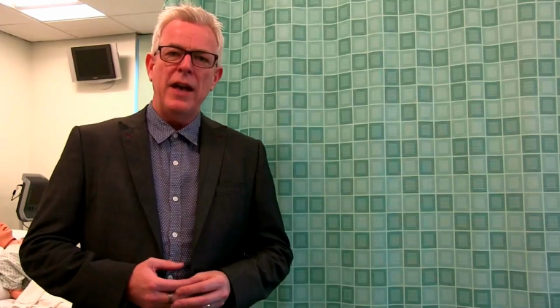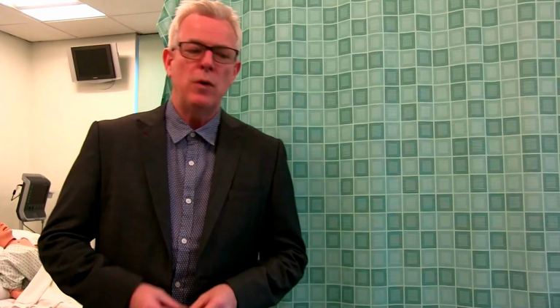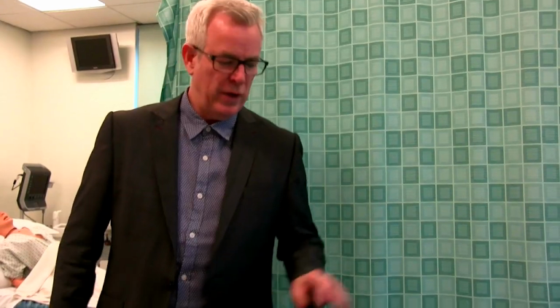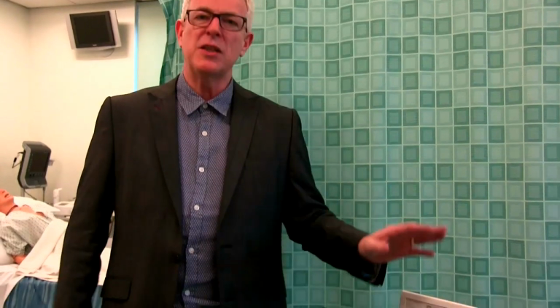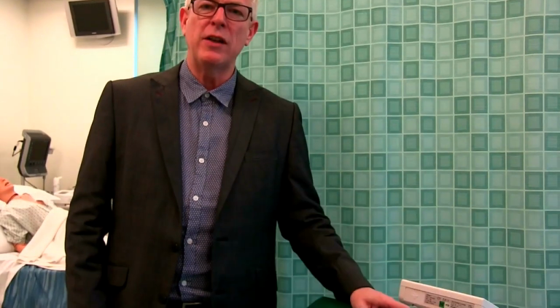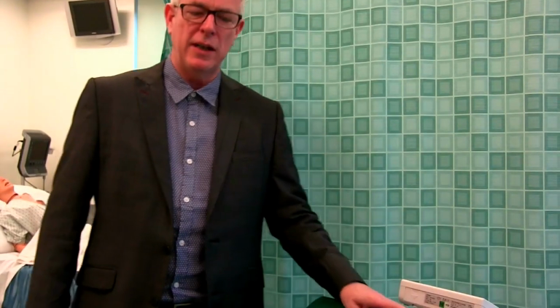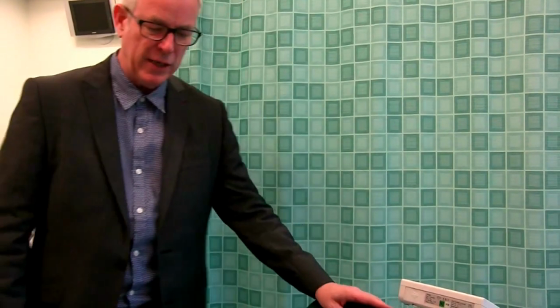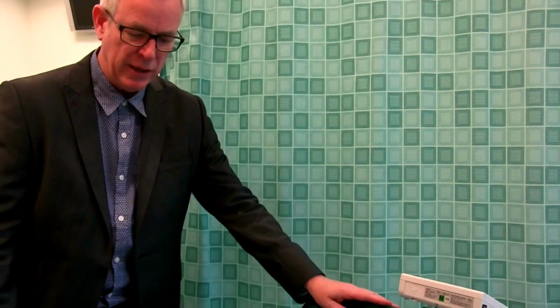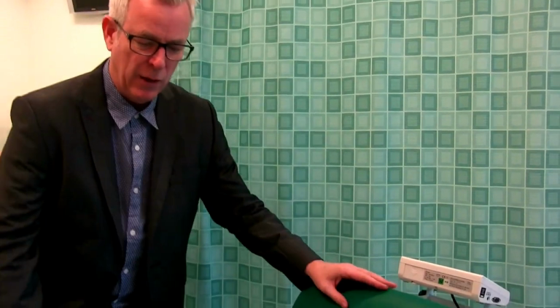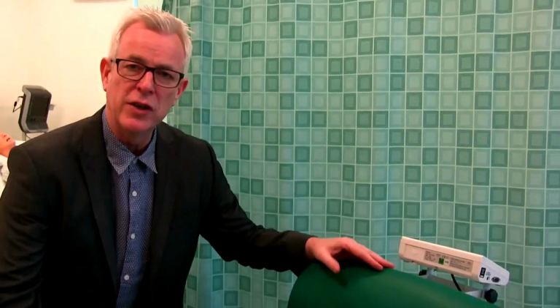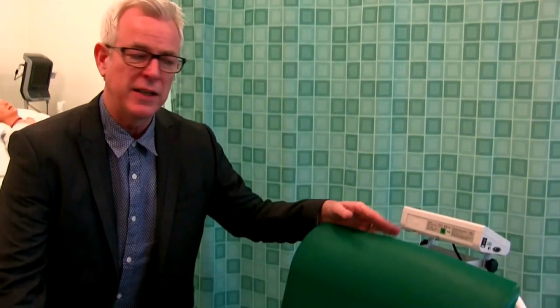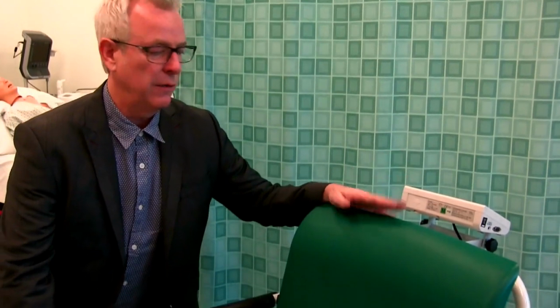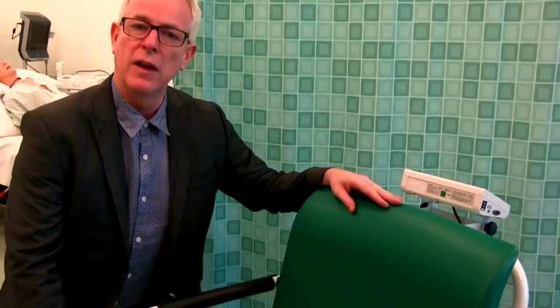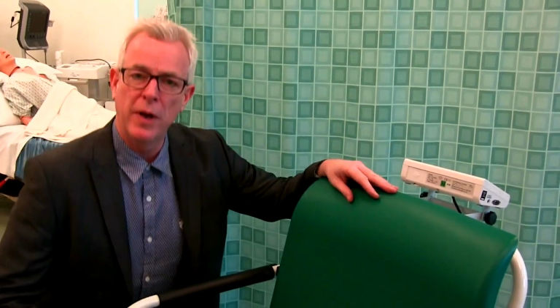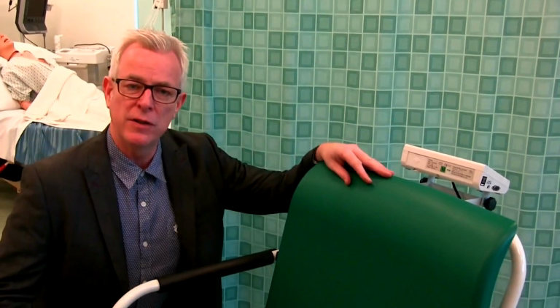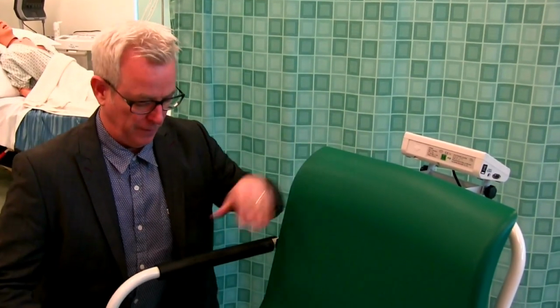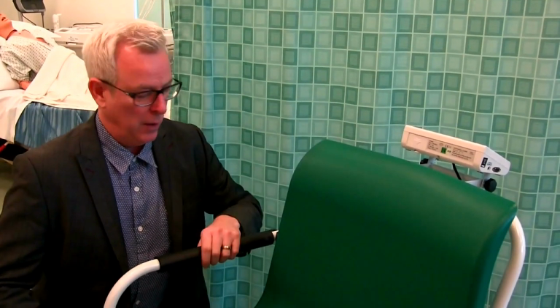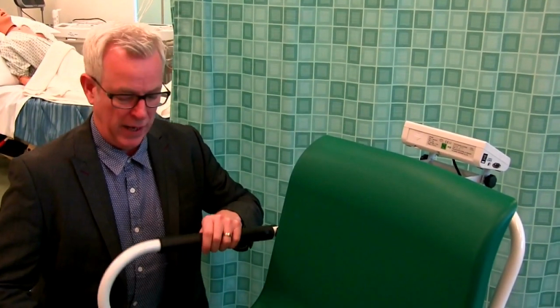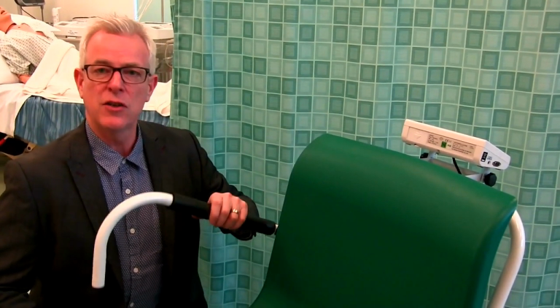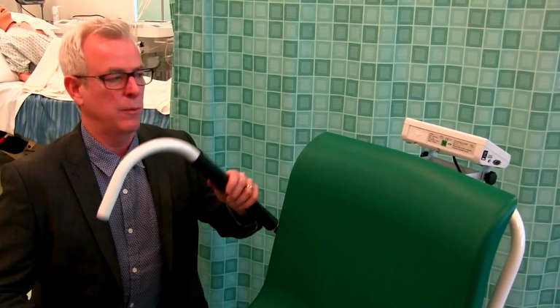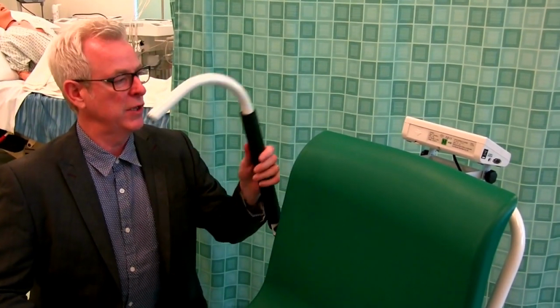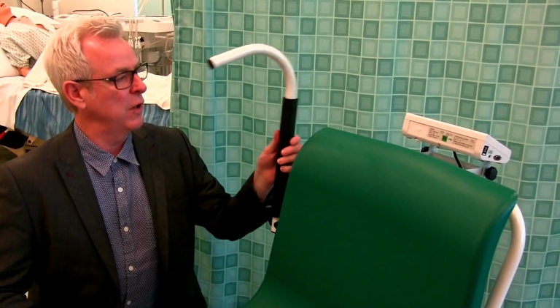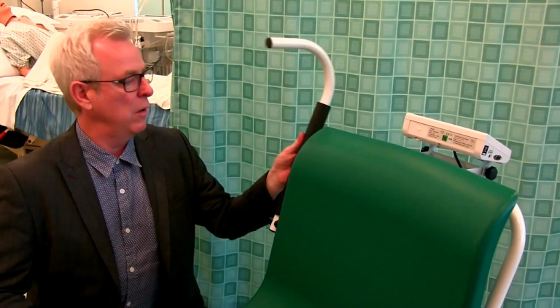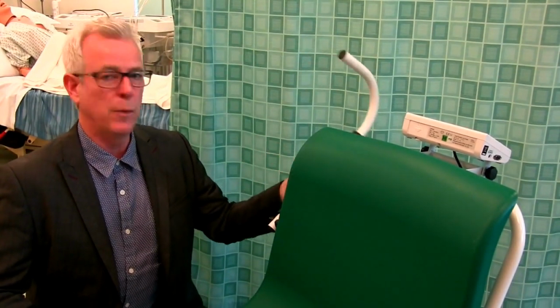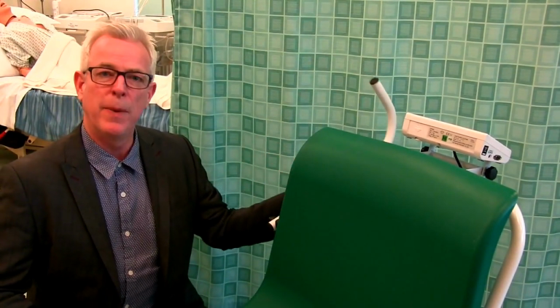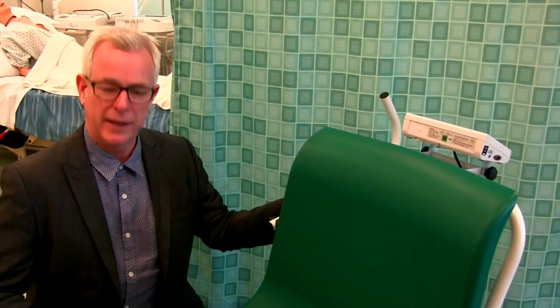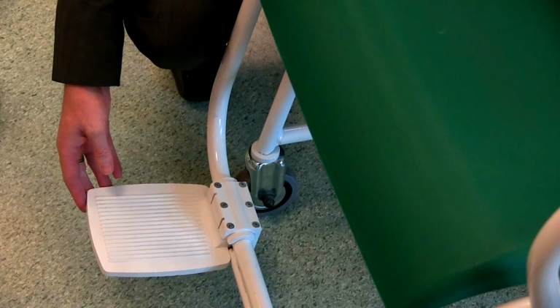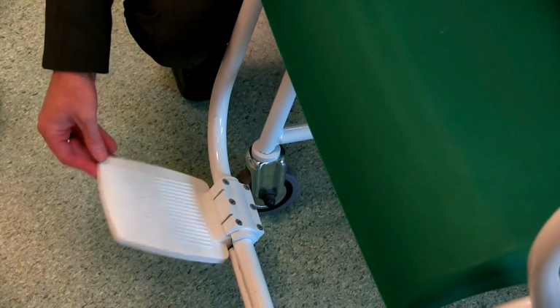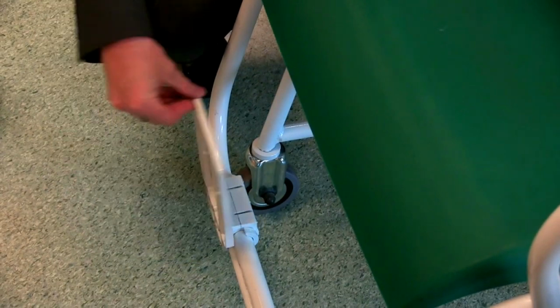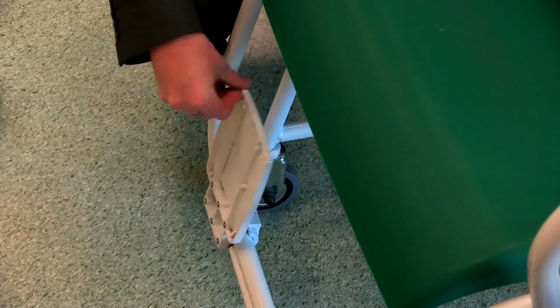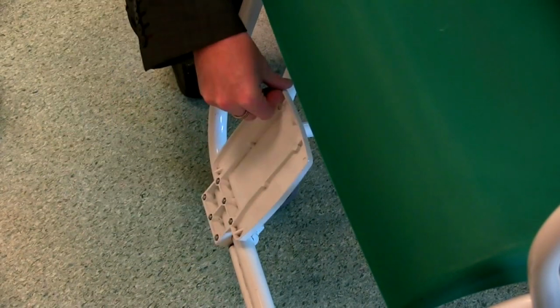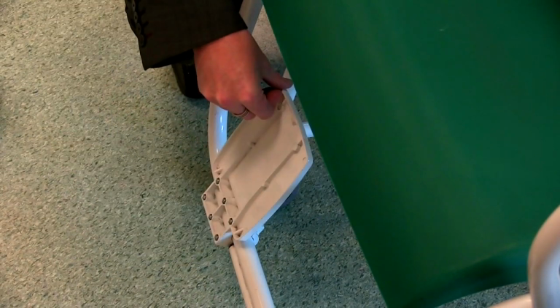The M200 has a specially designed seat which is ideal for larger patients, with hinged armrests which go all the way back and hinged footrests.